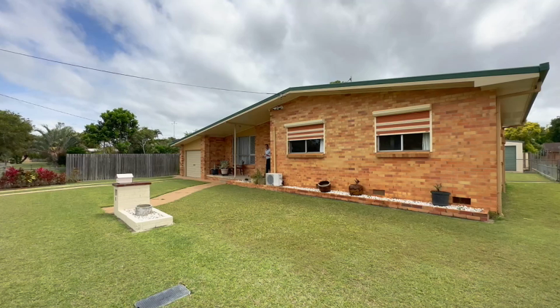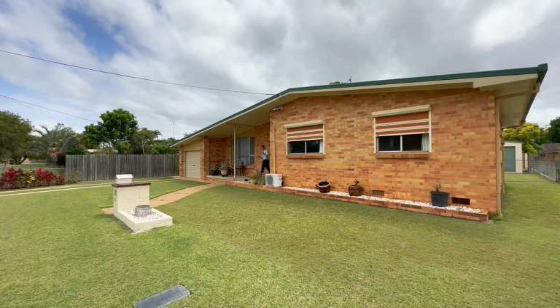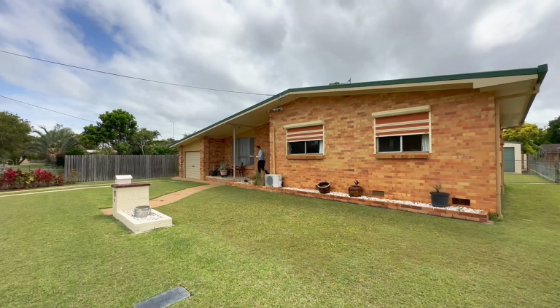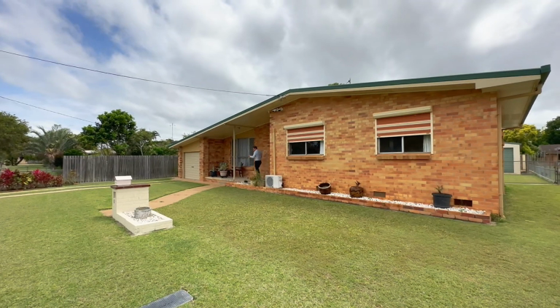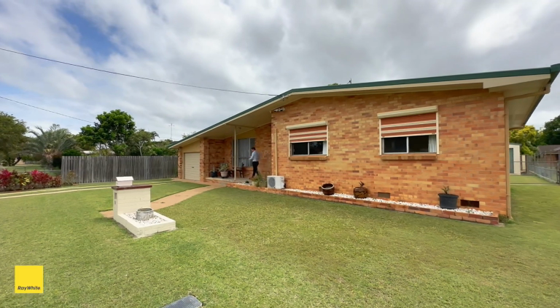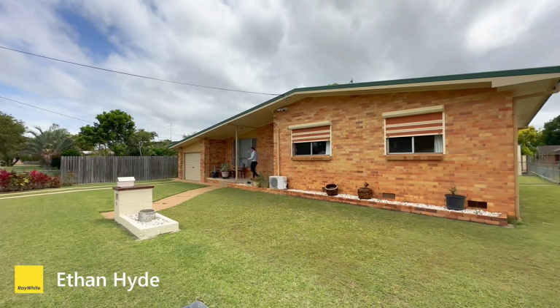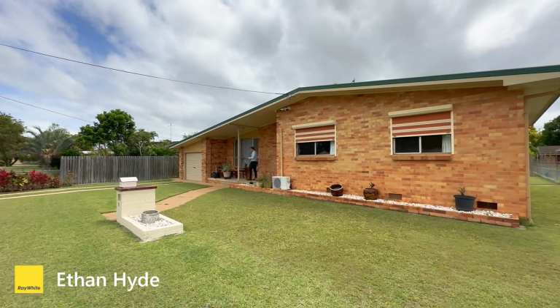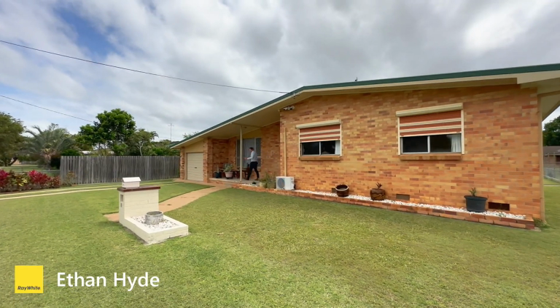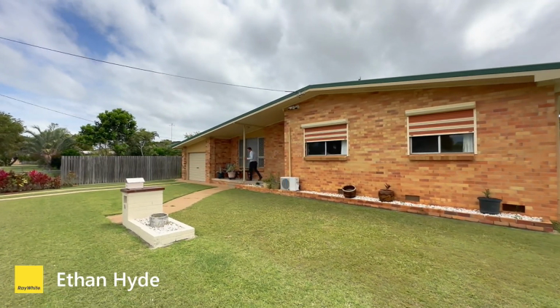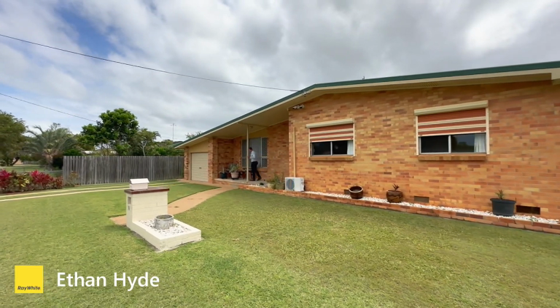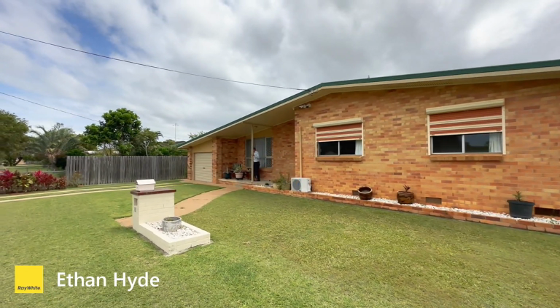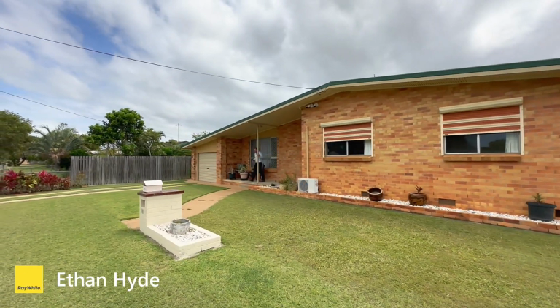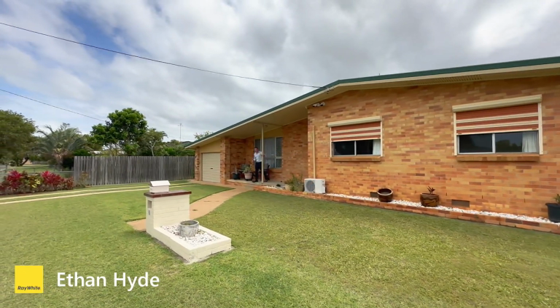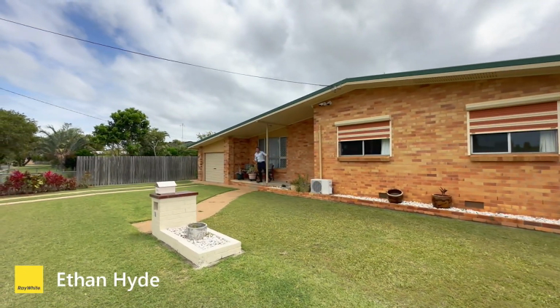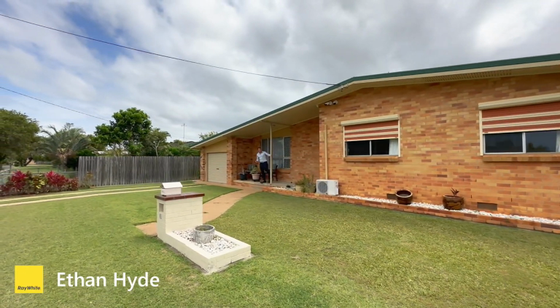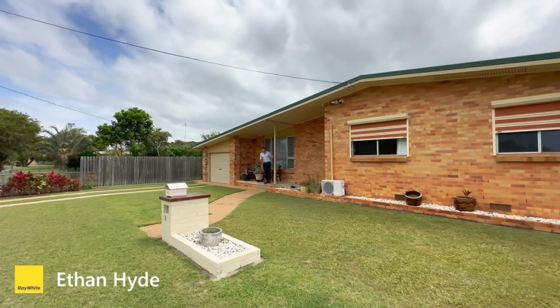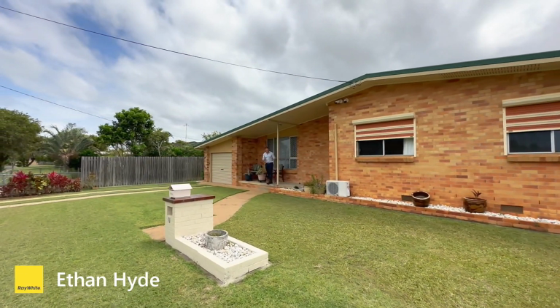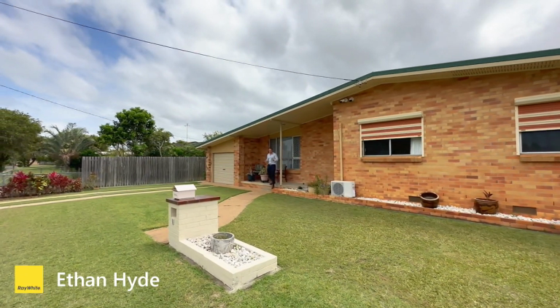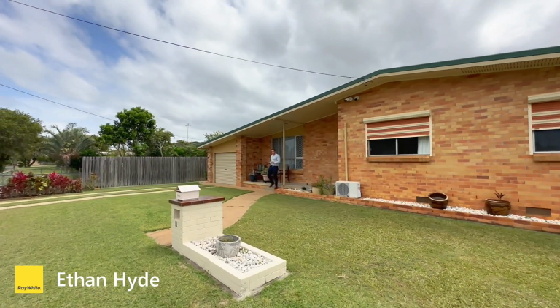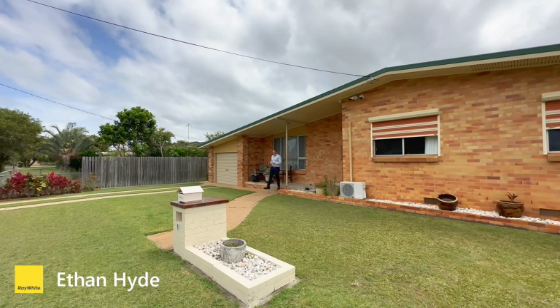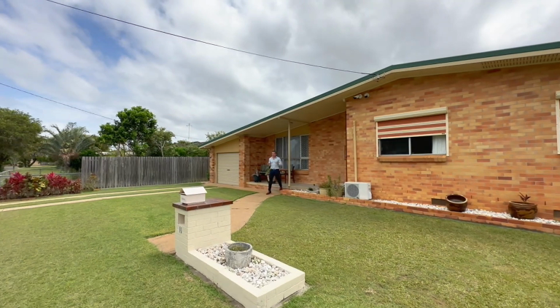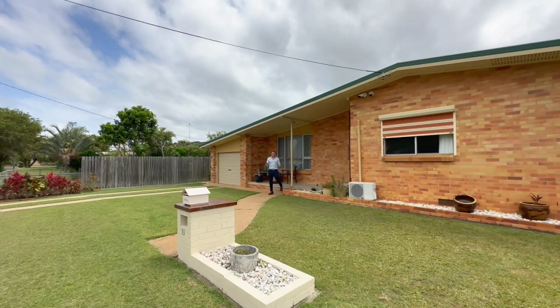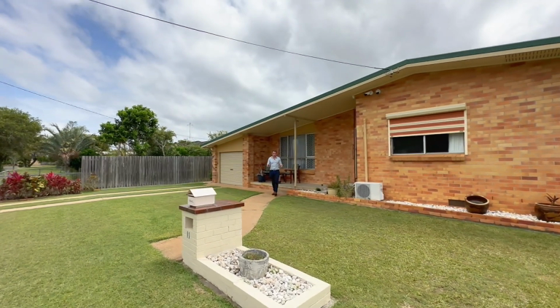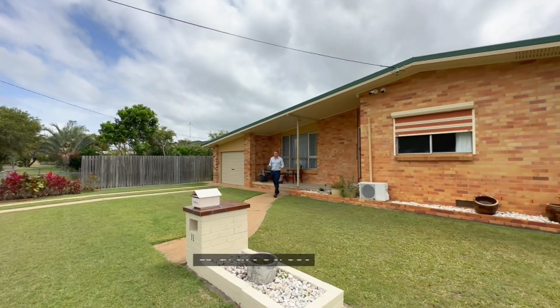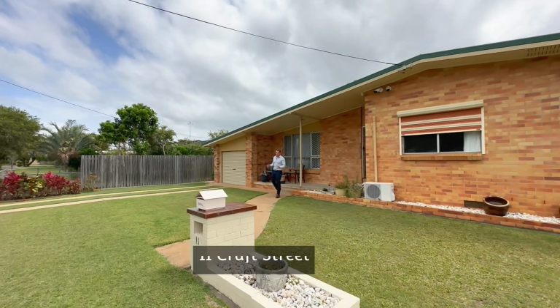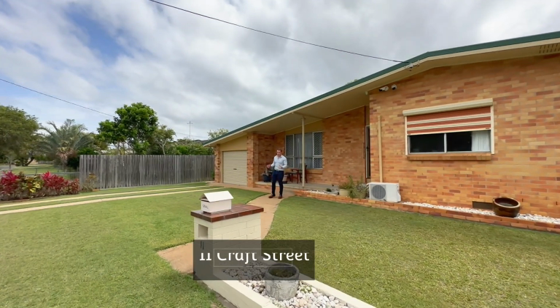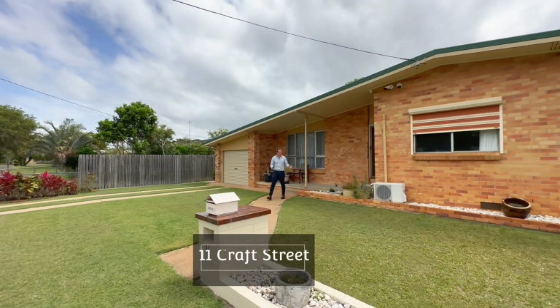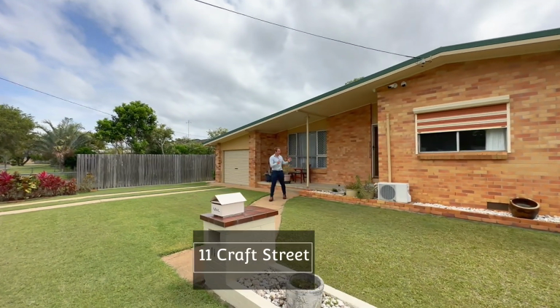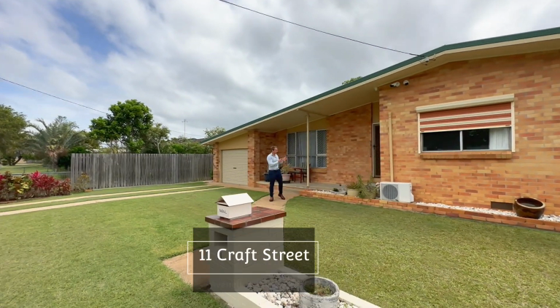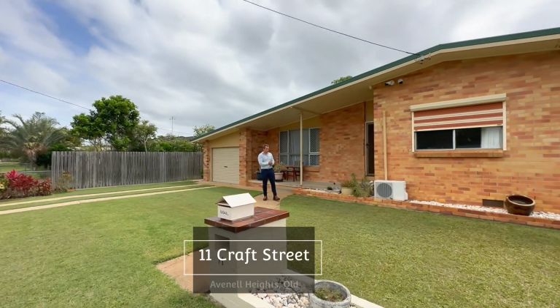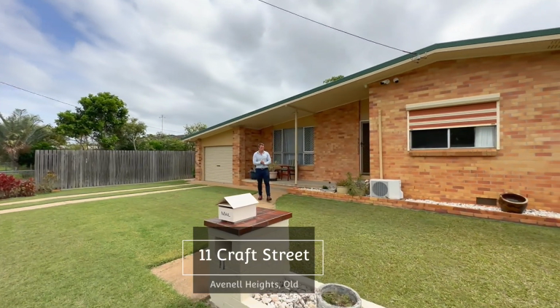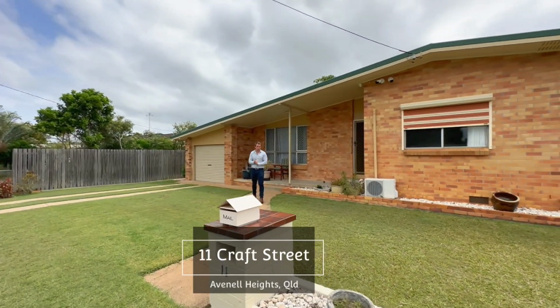If you're anything like me, you love a good low-set brick home — one that stood the test of time and still looks incredible. Well, enter 11 Craft Street.